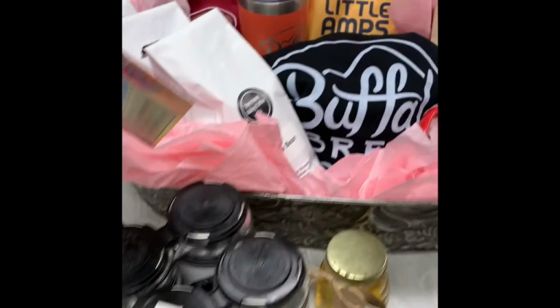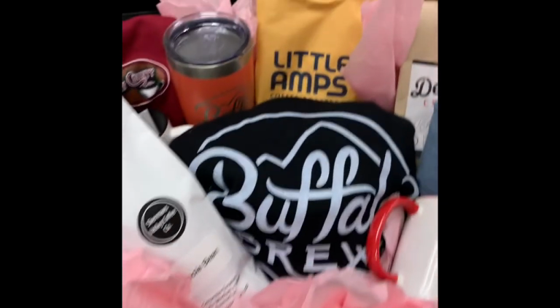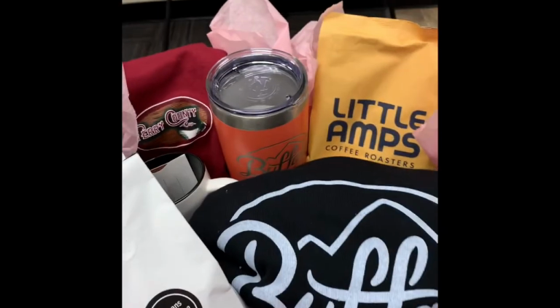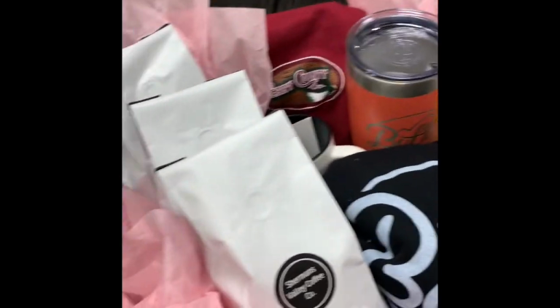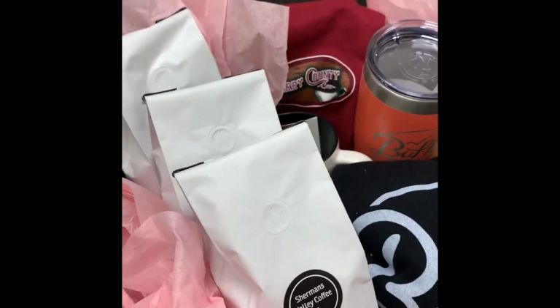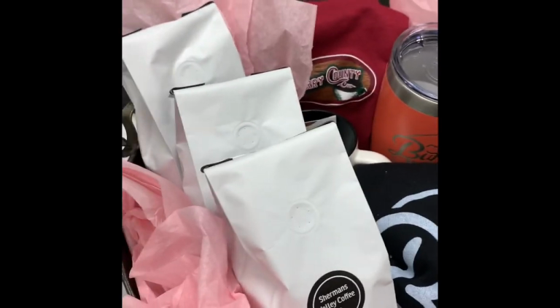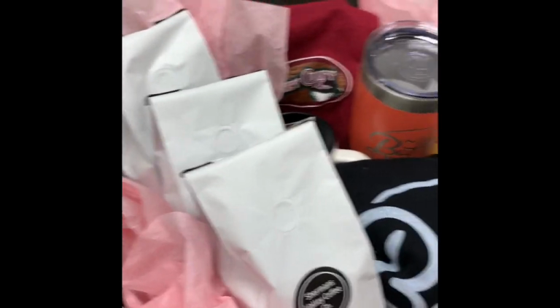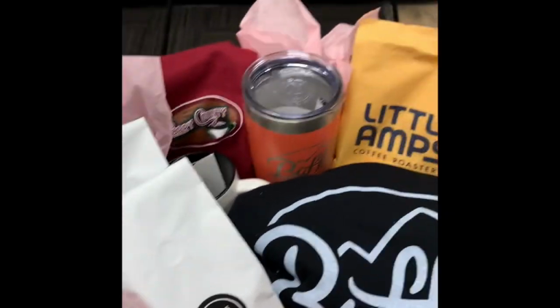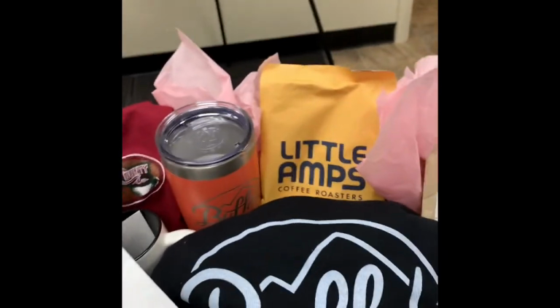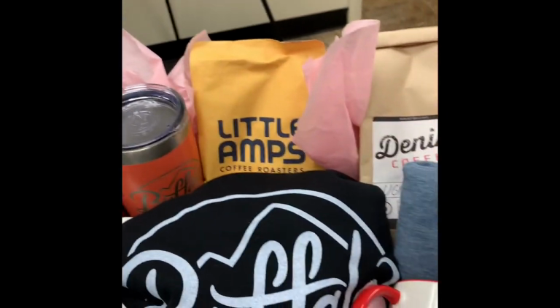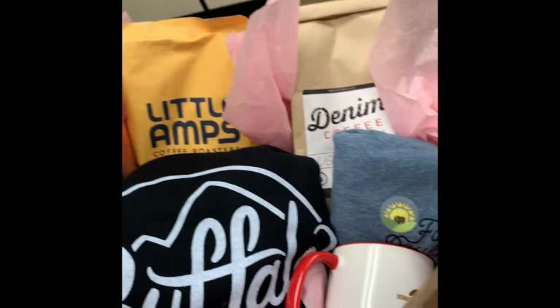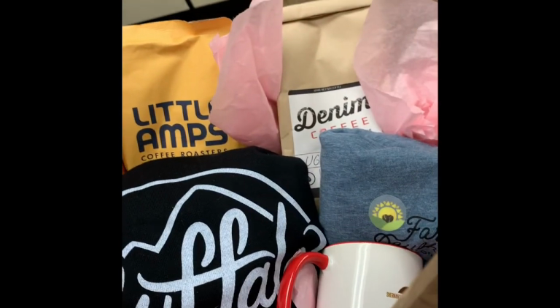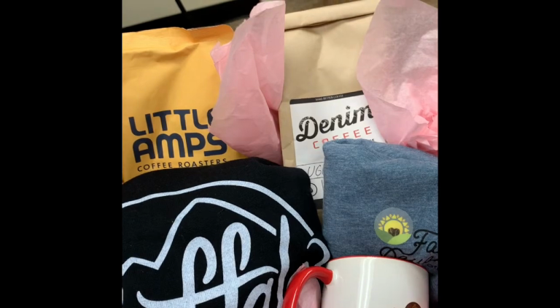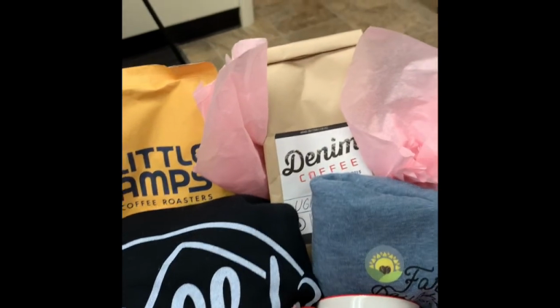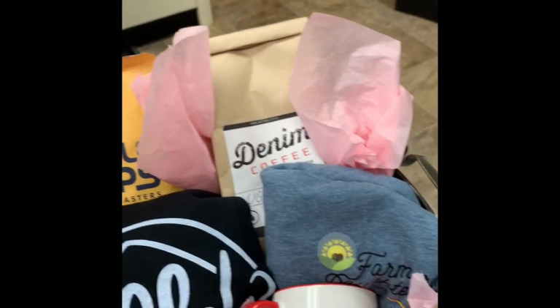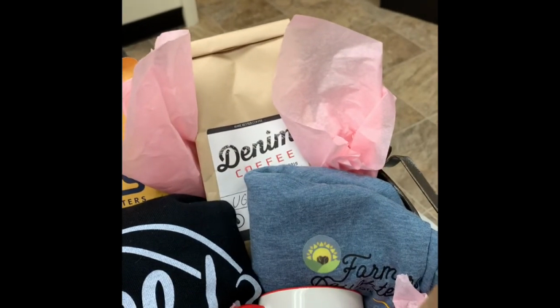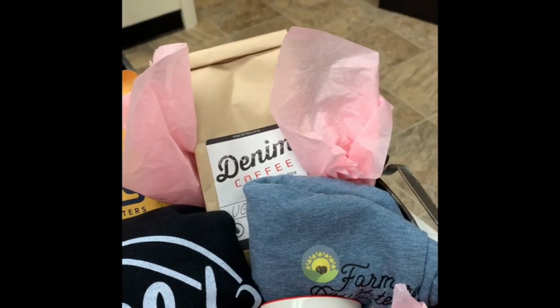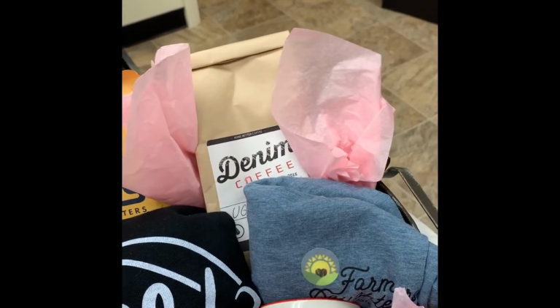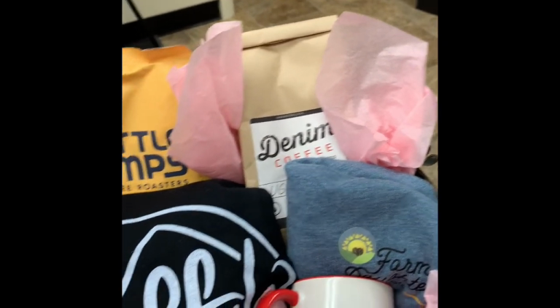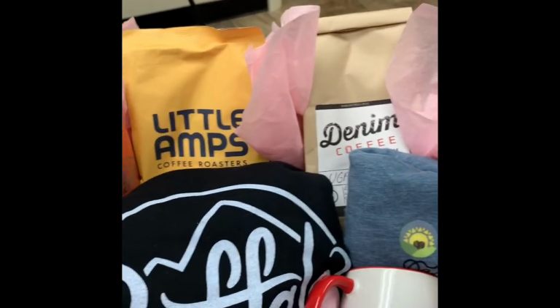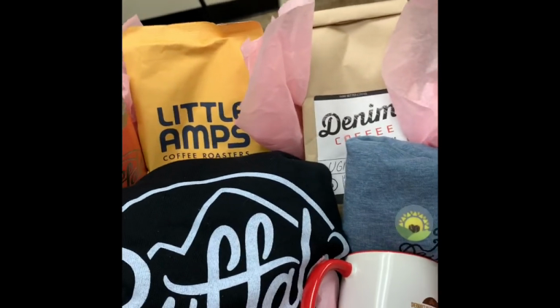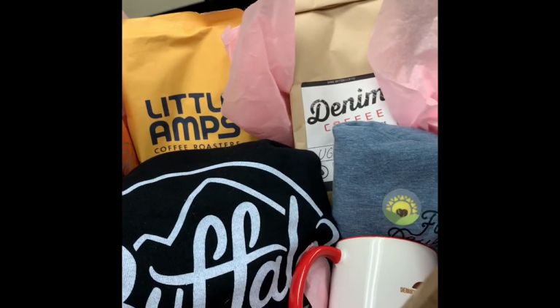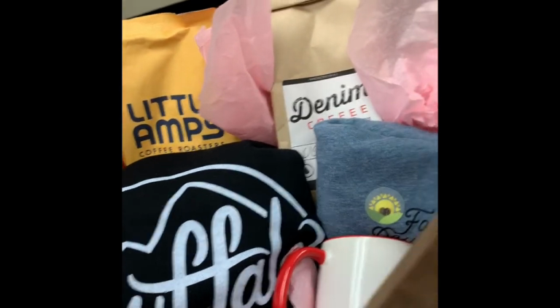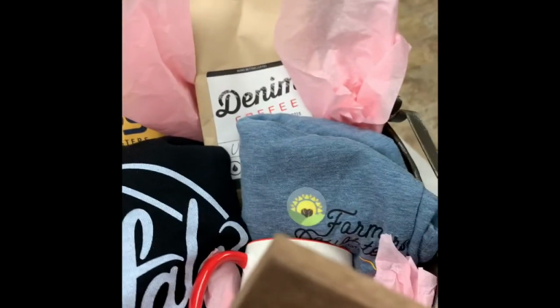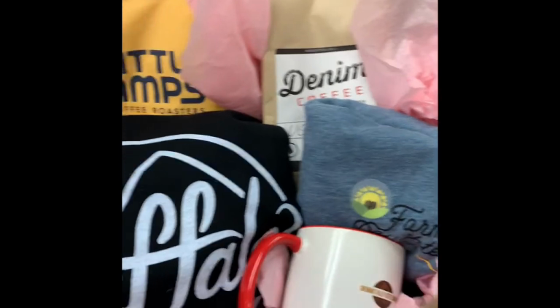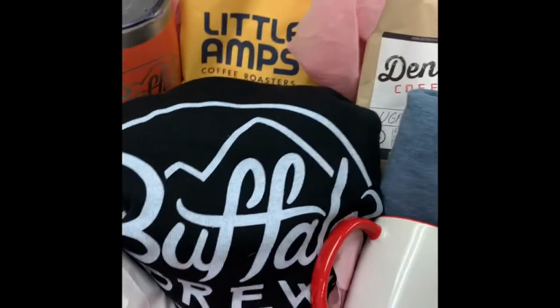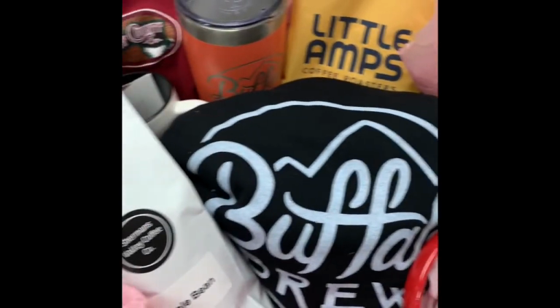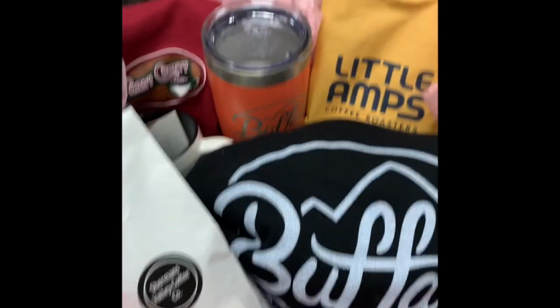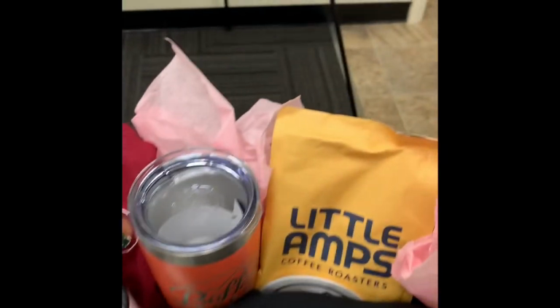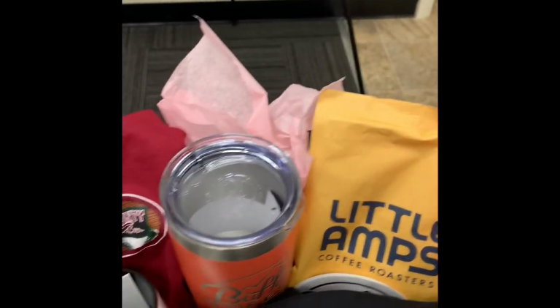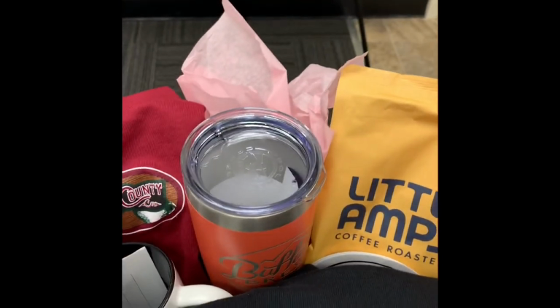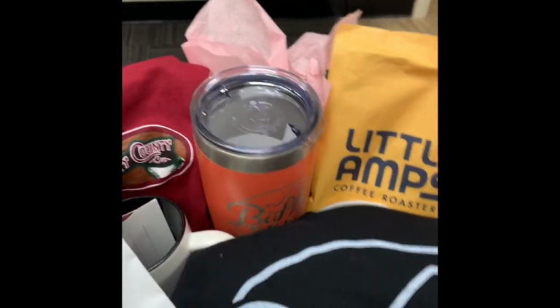Kevin Fitzpatrick and Kim Fitzpatrick donated this coffee roaster basket that features stuff from Denham Coffee, Farmer's Daughter, Sherman's Creek, Sherman's Valley Coffee Company, and Perry County Cafe.